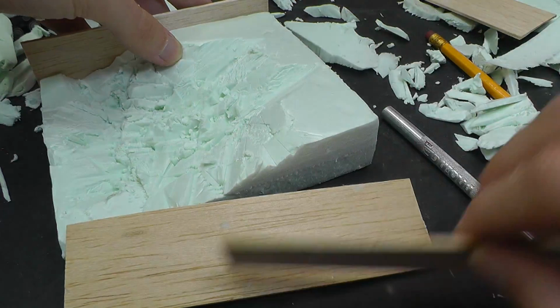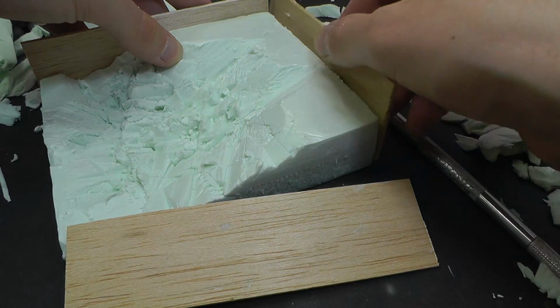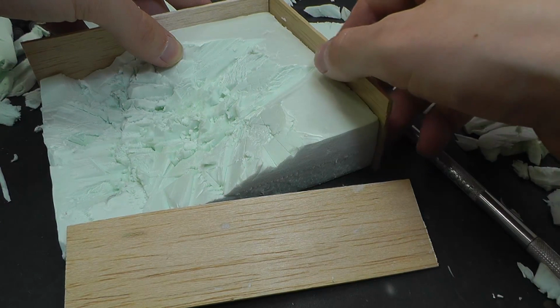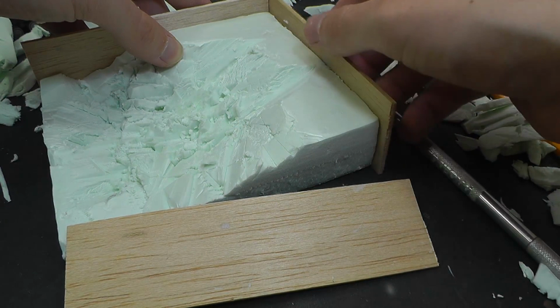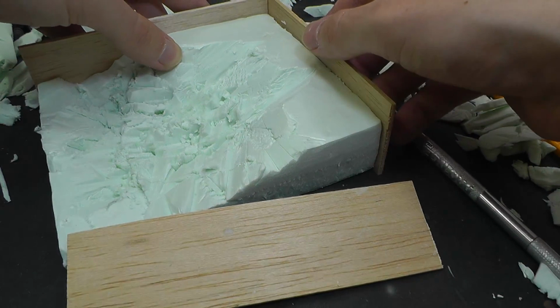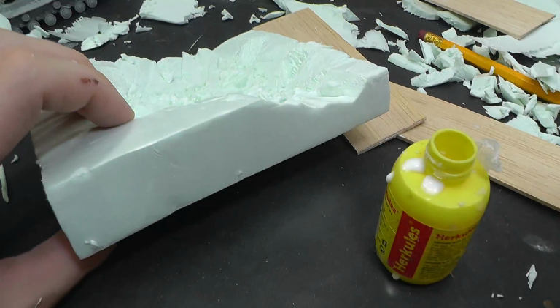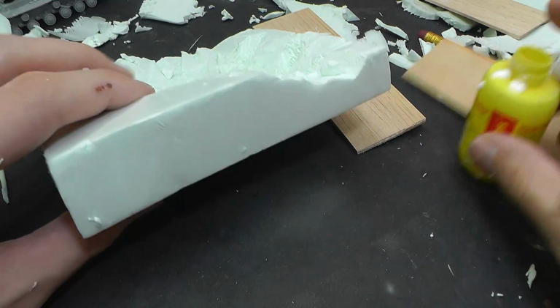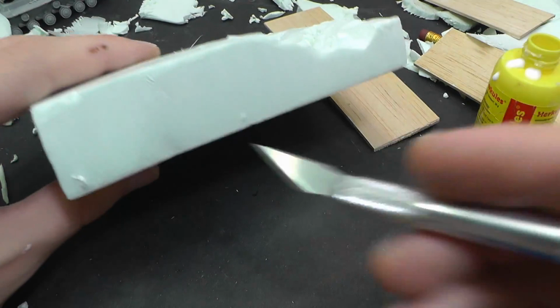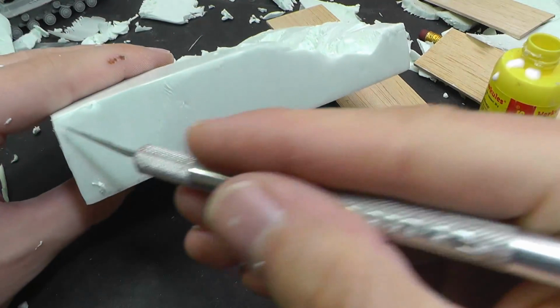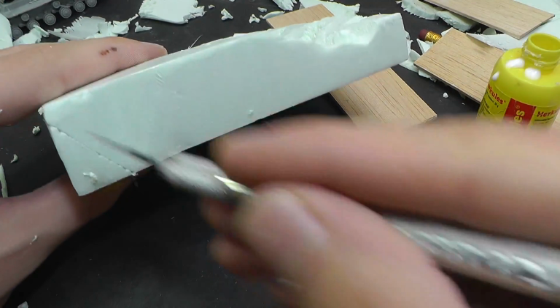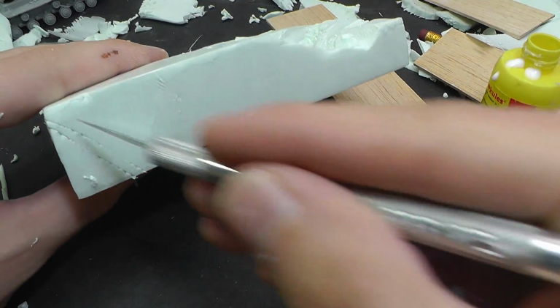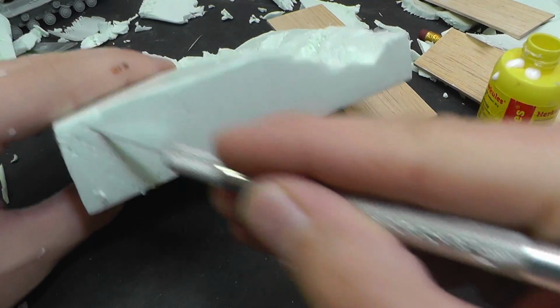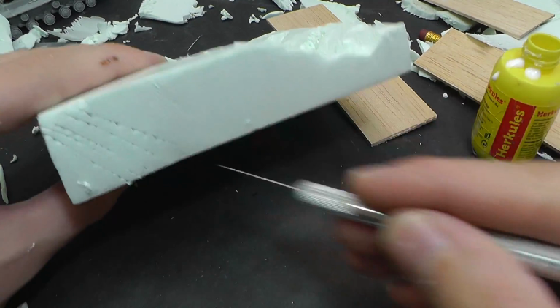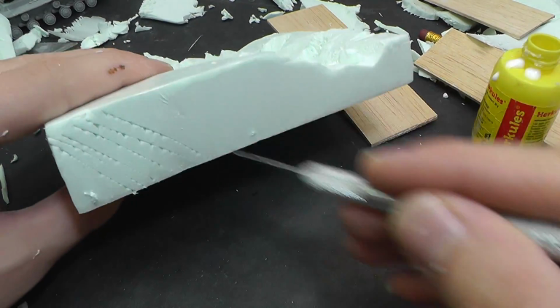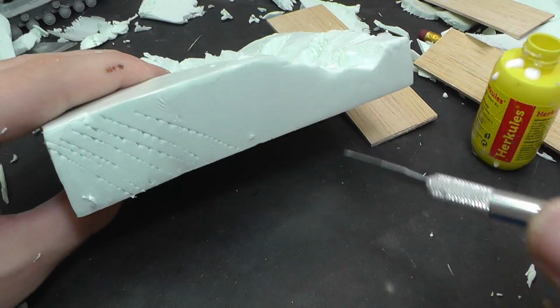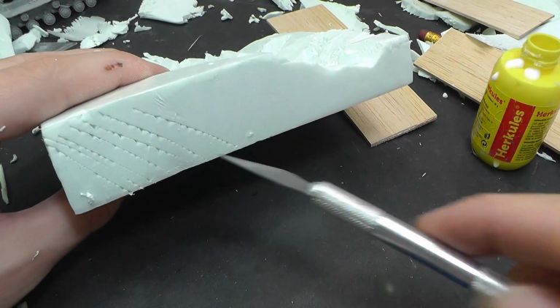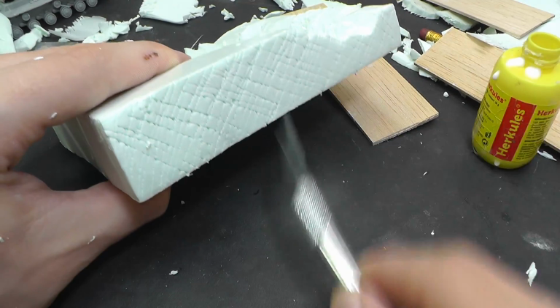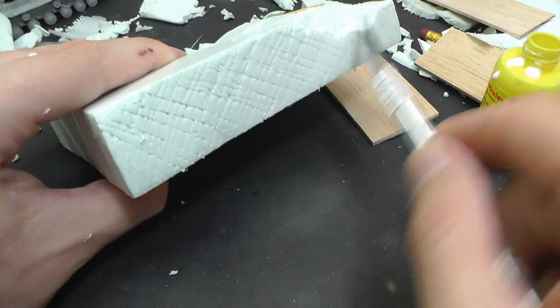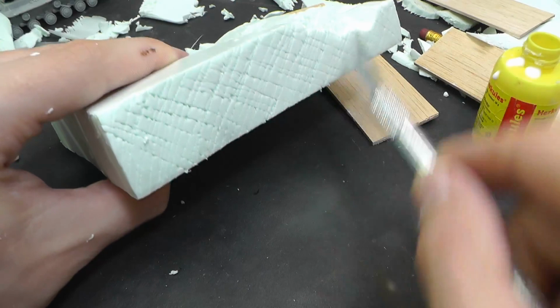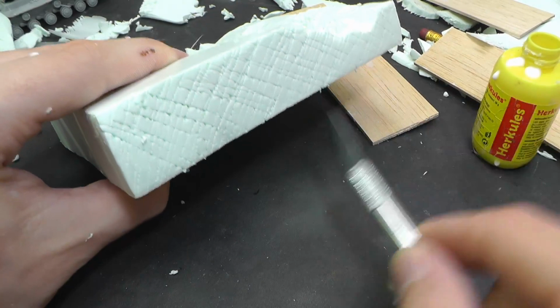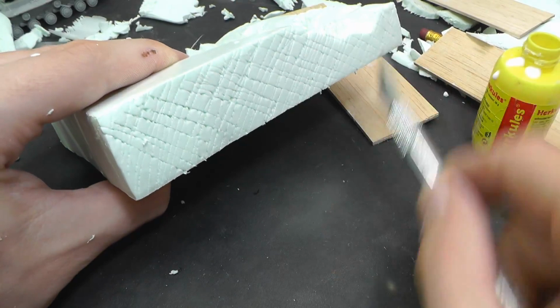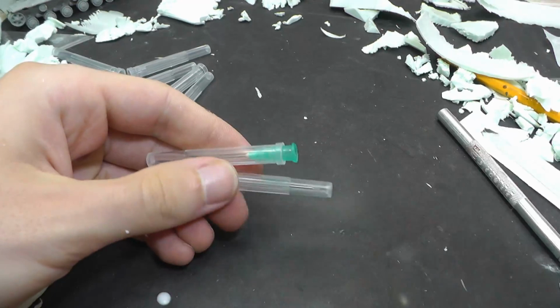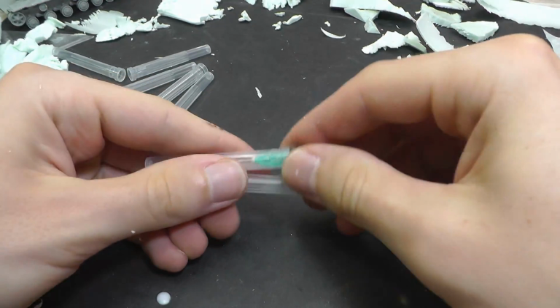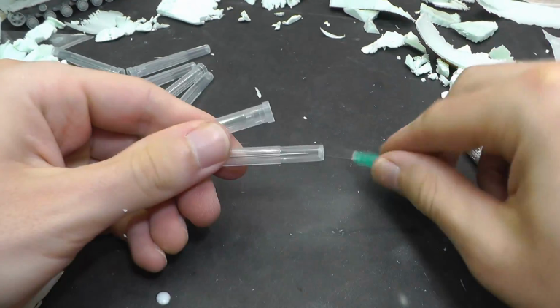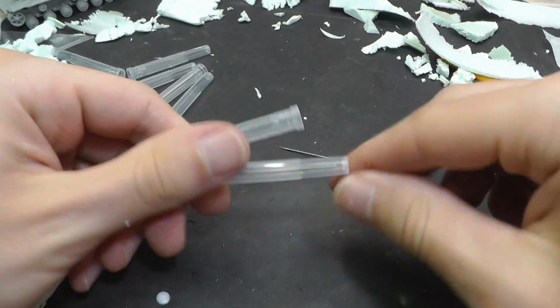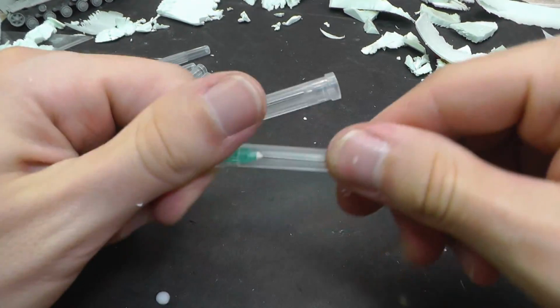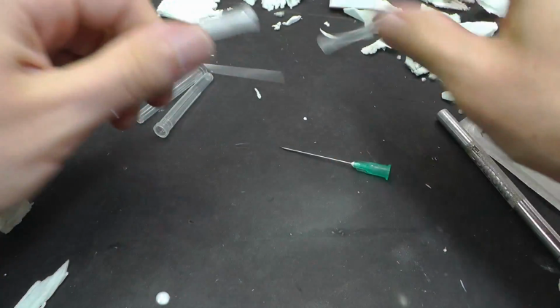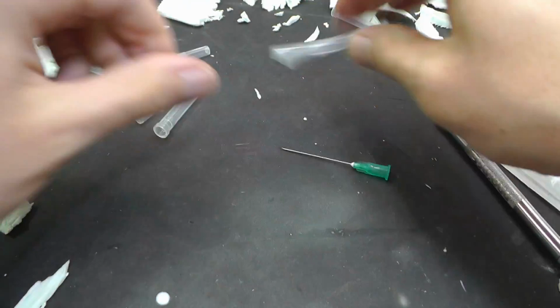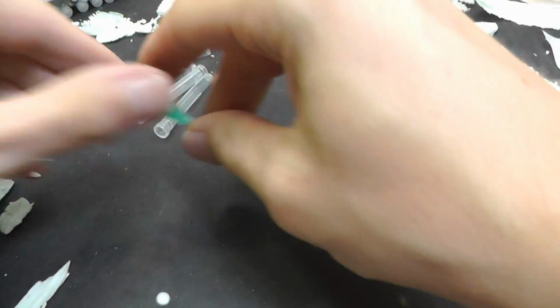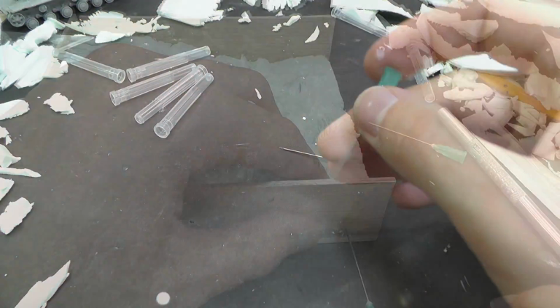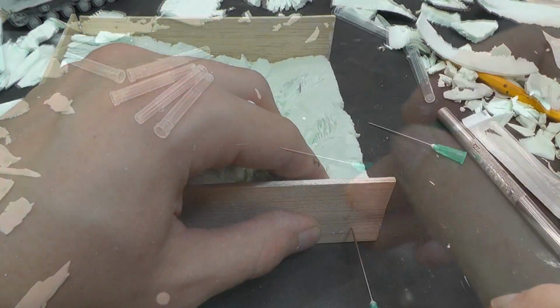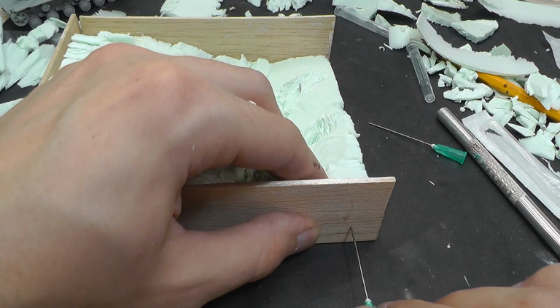I want to have a nice frame around the diorama, therefore I create it from balsa wood which is a very light and sturdy material. I glue it on the polystyrene with PVA glue and fix it in the correct position with hypodermic needles.